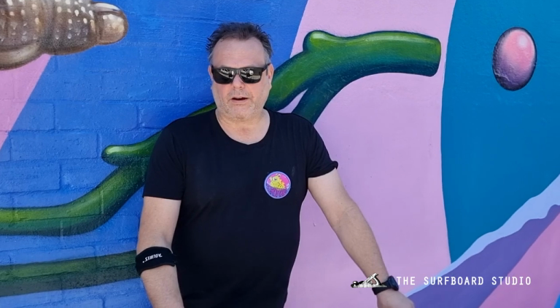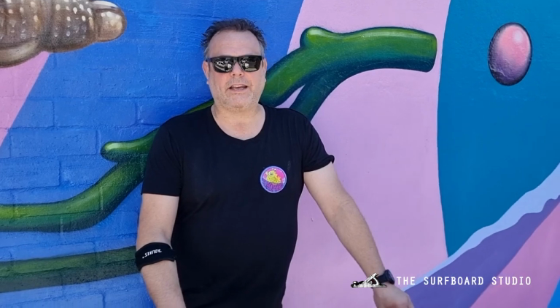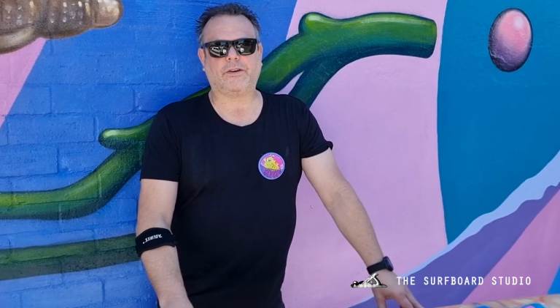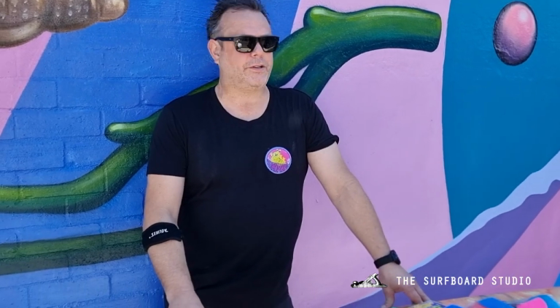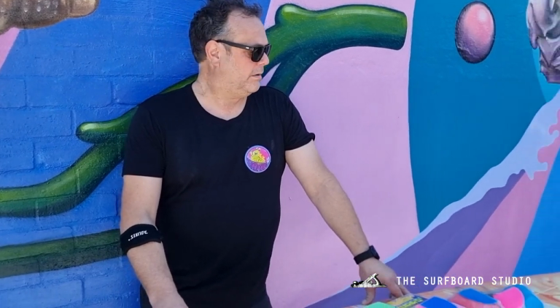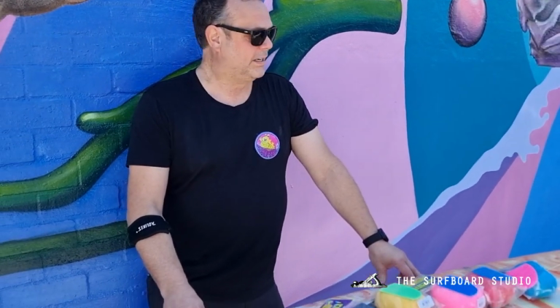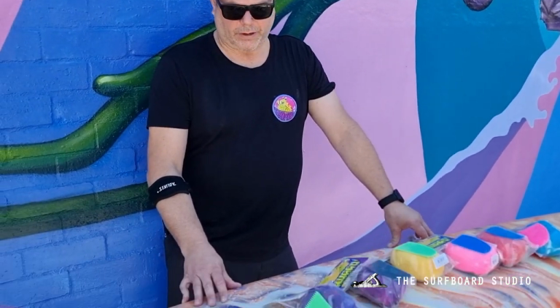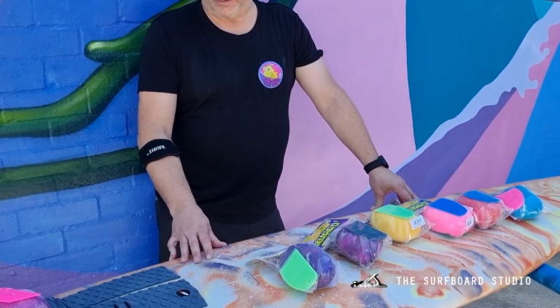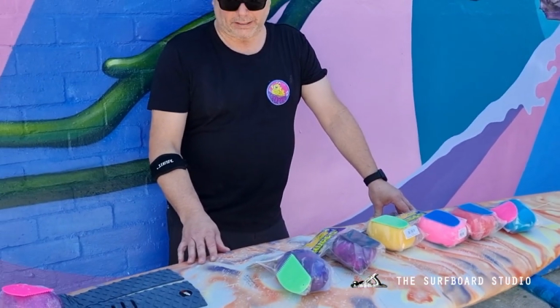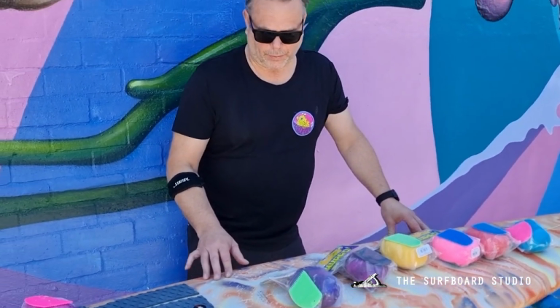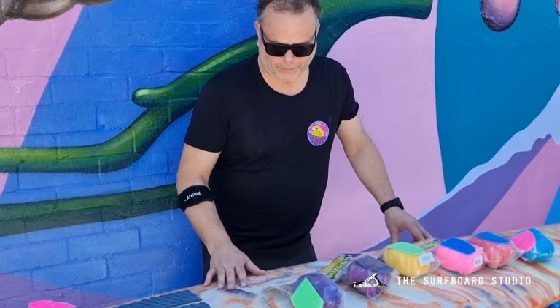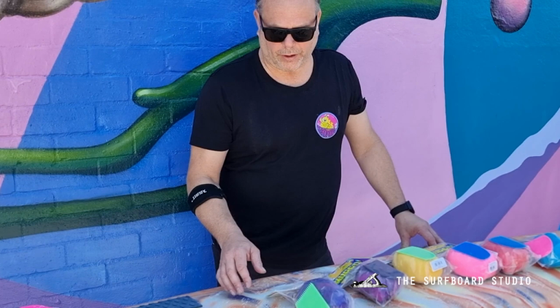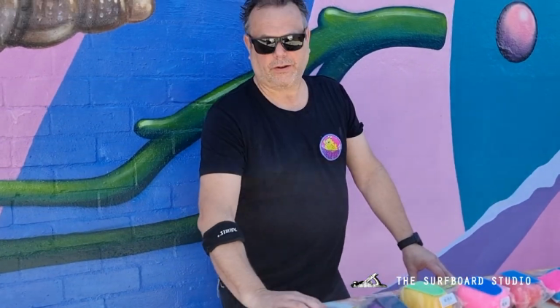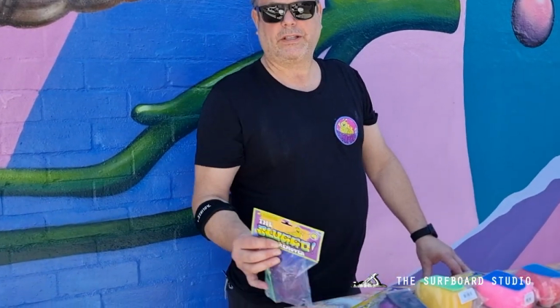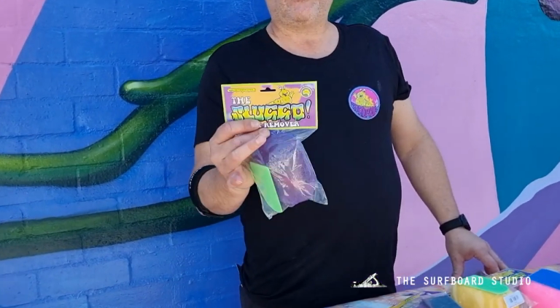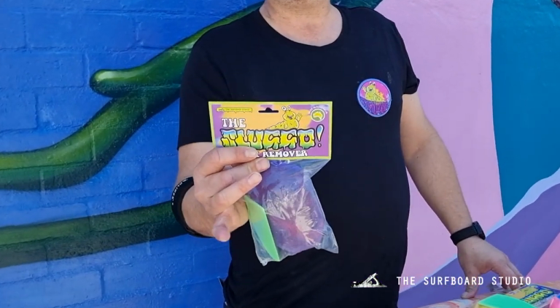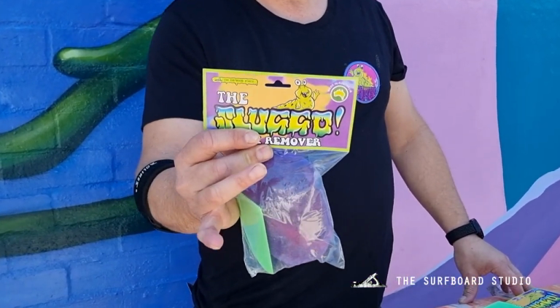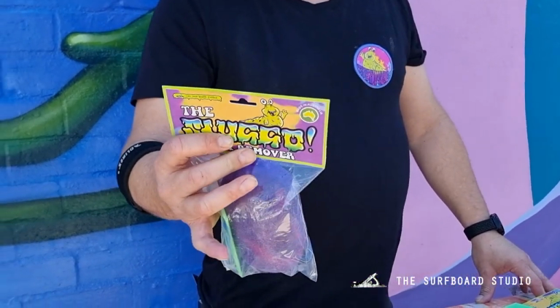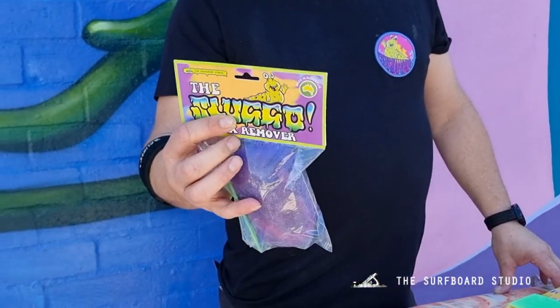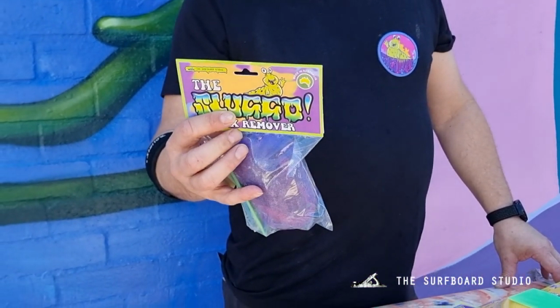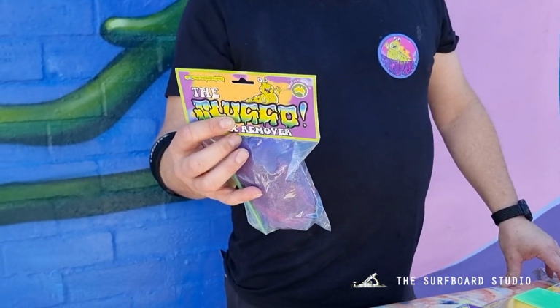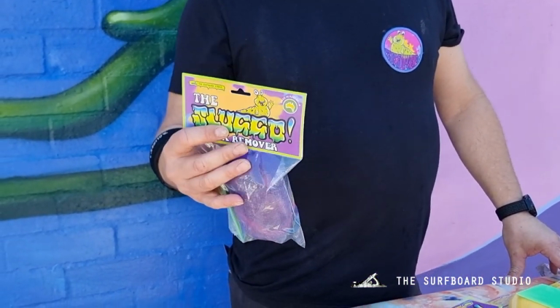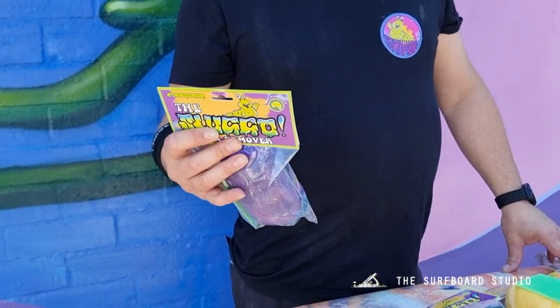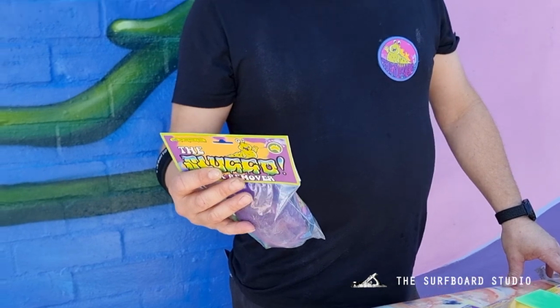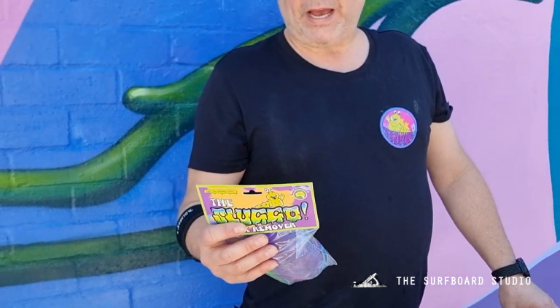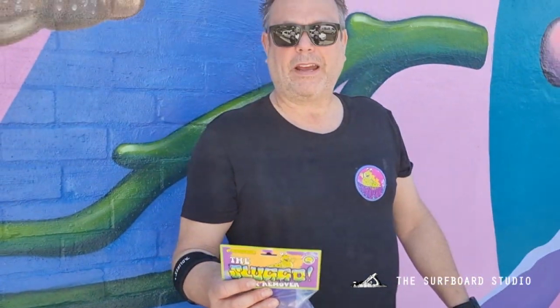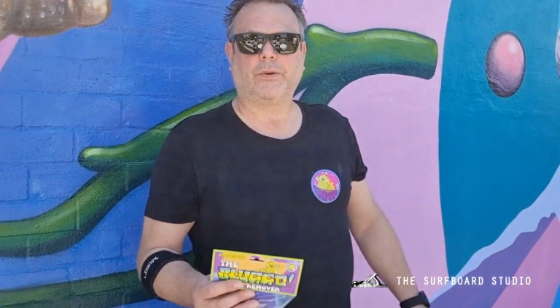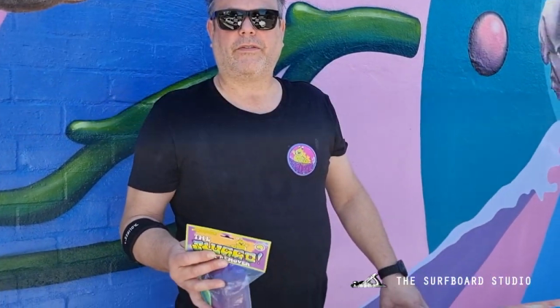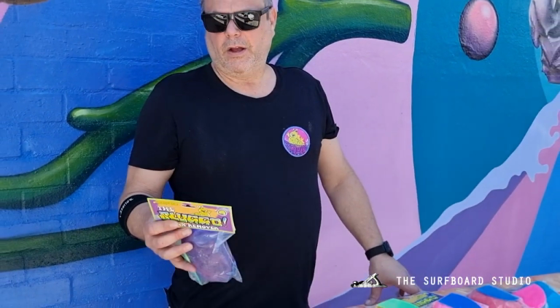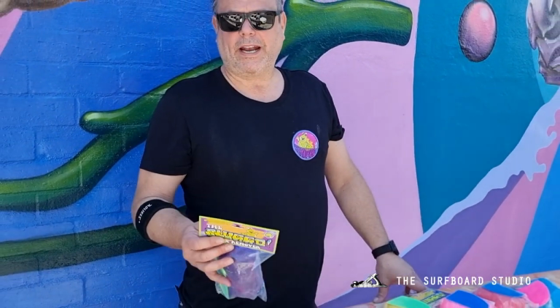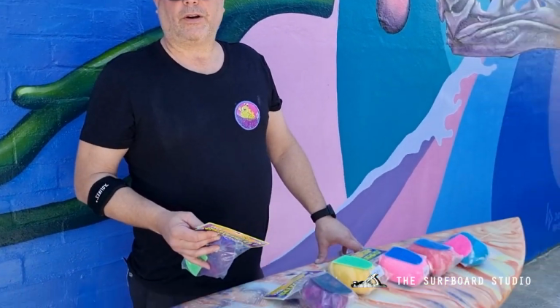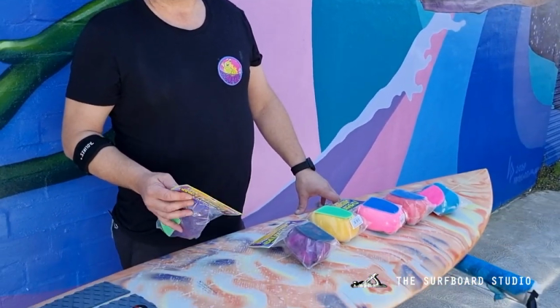Hey guys, Zach here from the Surfboard Studio. I just want to announce a new product we've been working on called the Sluggo Wax Remover. We do have a lot of different wax removers which we actually make — we do a lot of organic non-toxic ones.